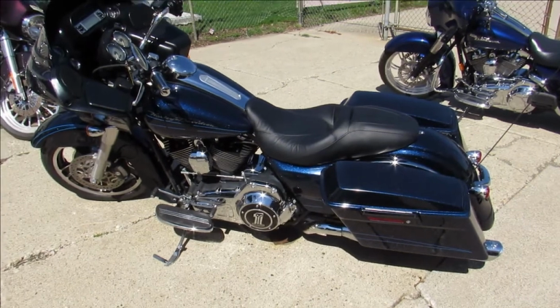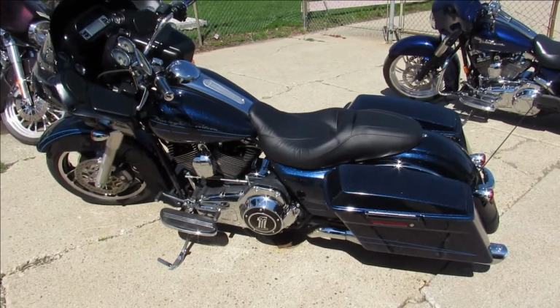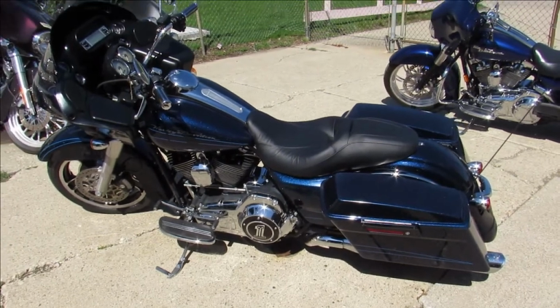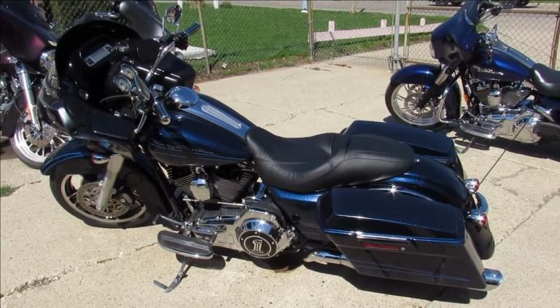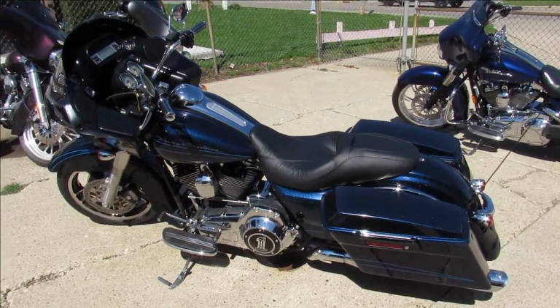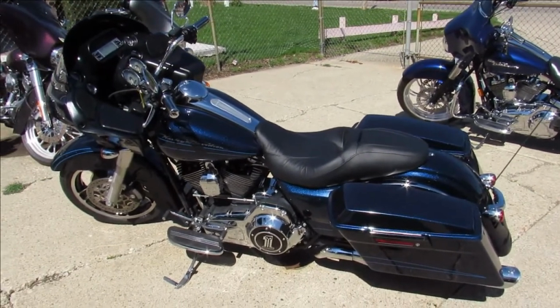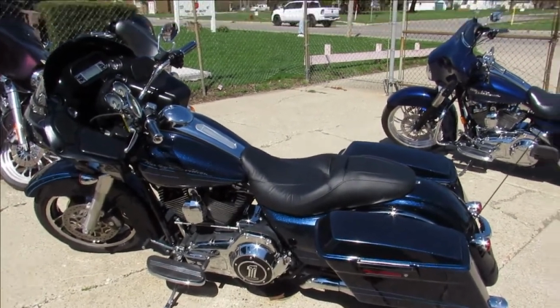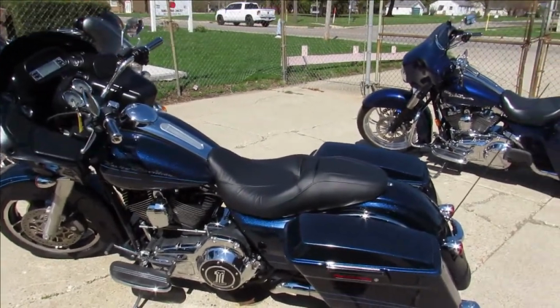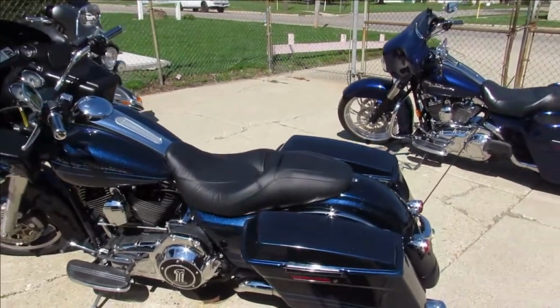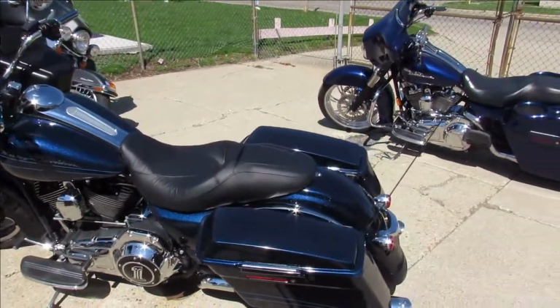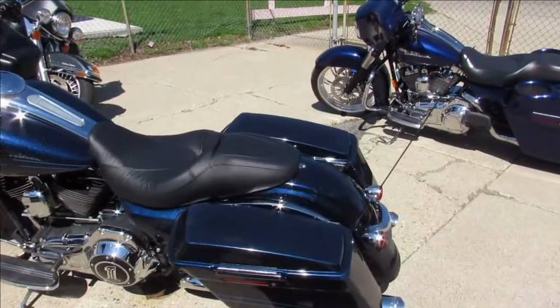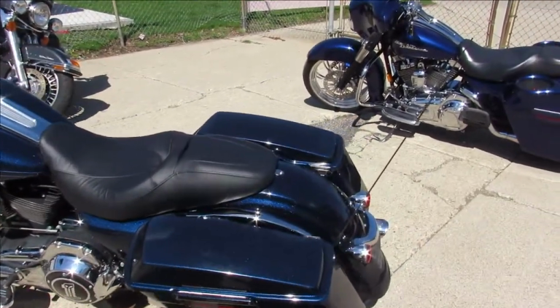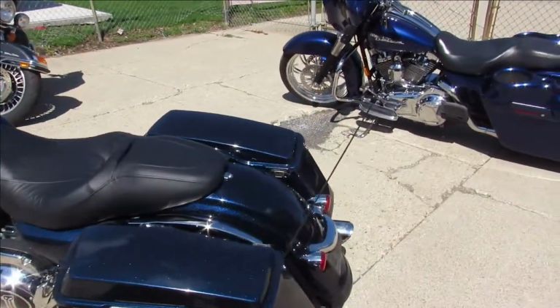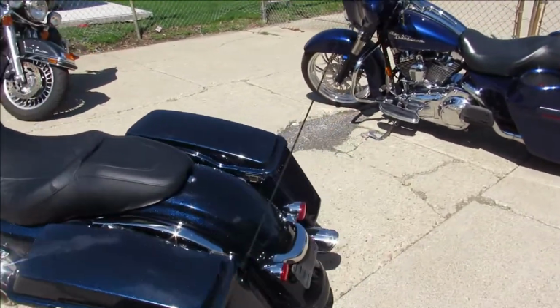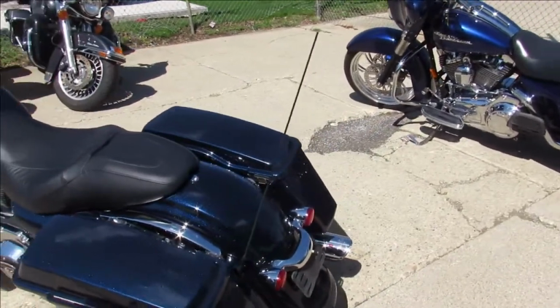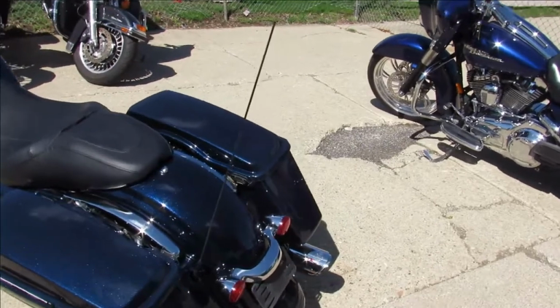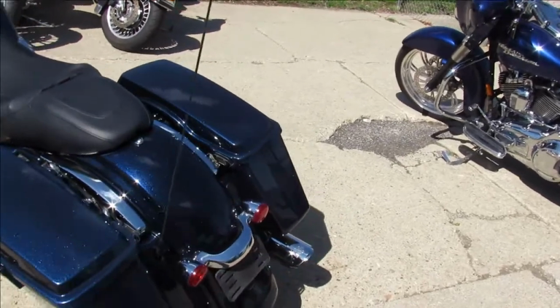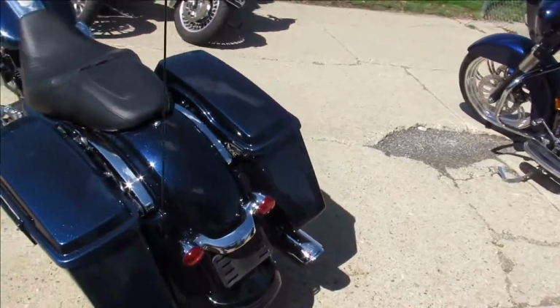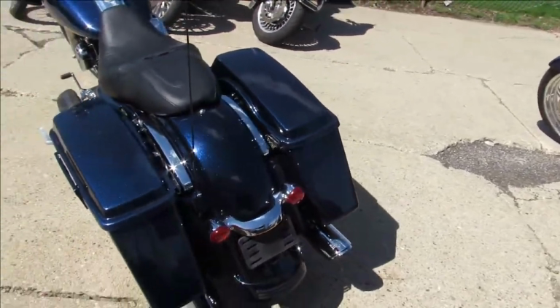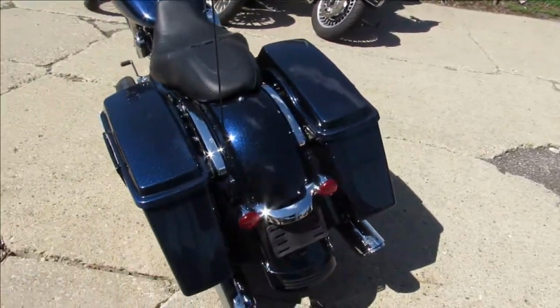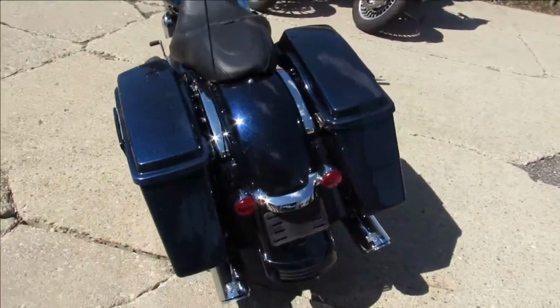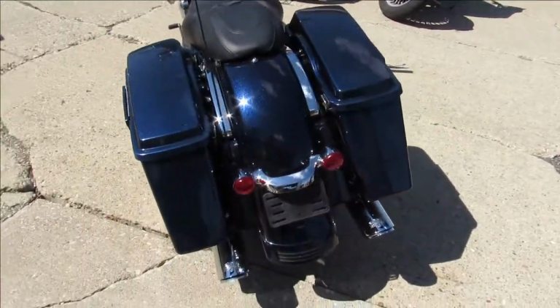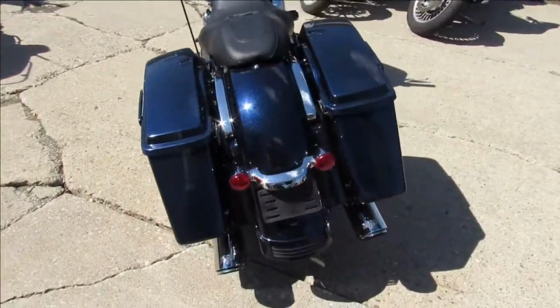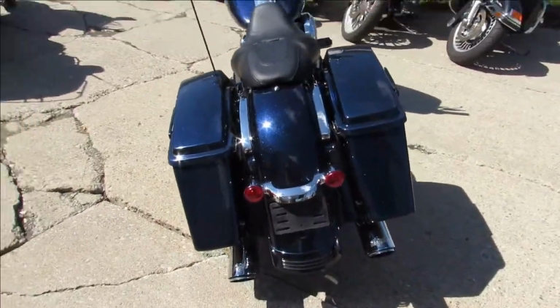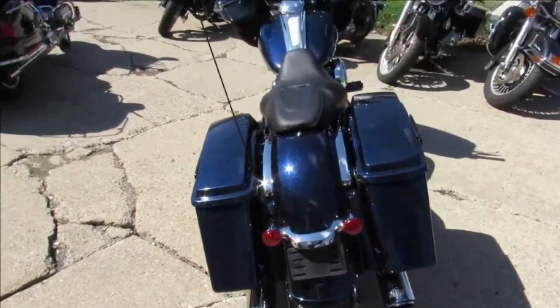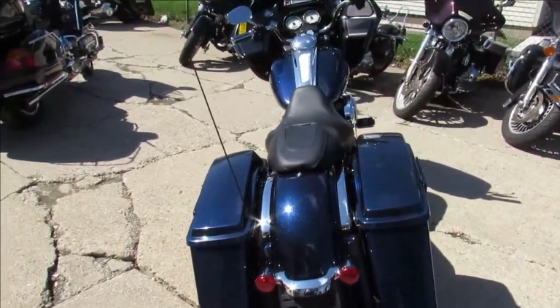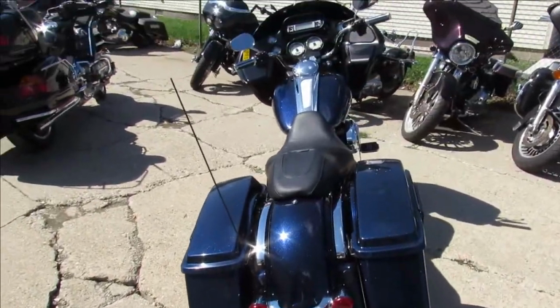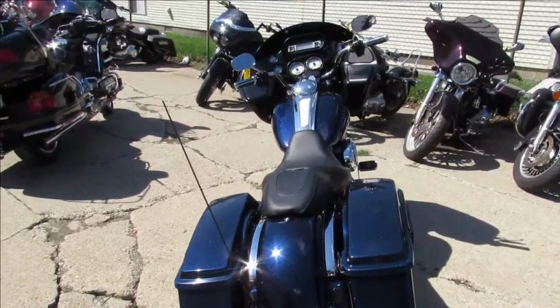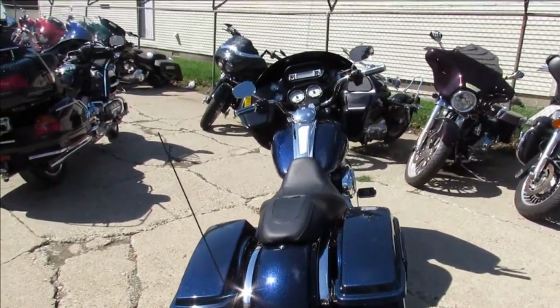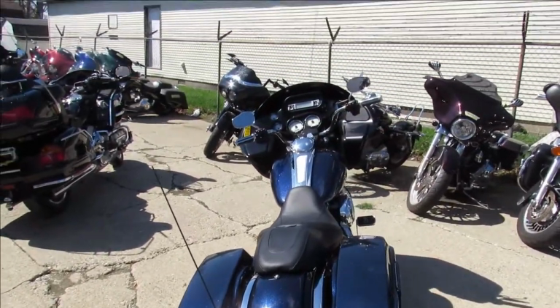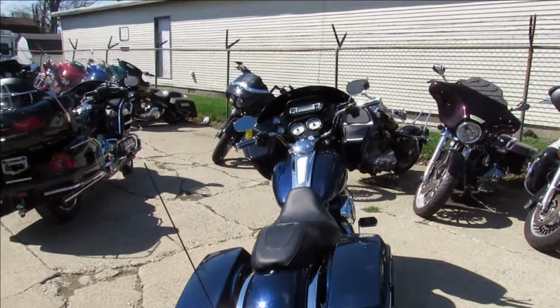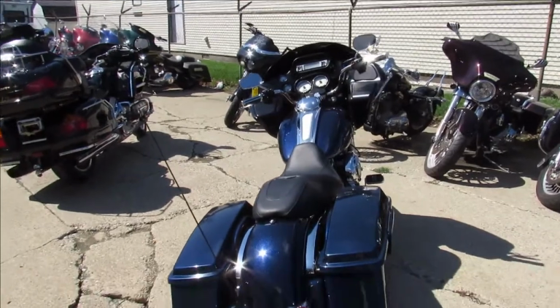Hey, anybody looking for a Road Glide? We got a beautiful one here at Approval Powersports. This is a sharp bike — it is a 2012 Road Glide Custom, comes in Big Blue Pearl.